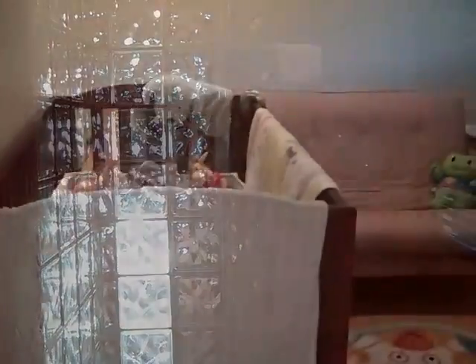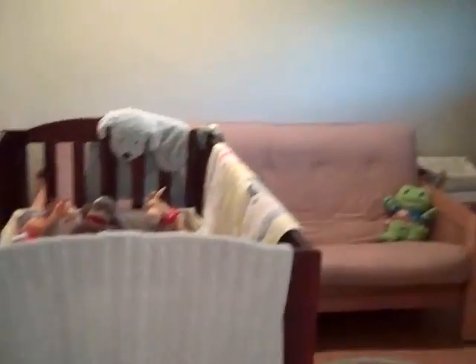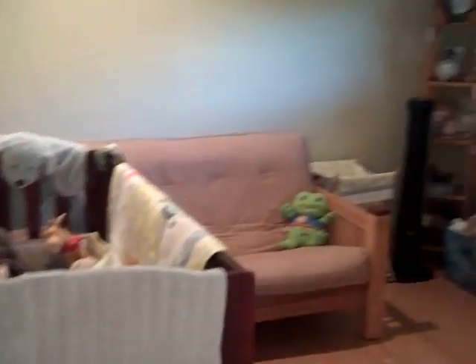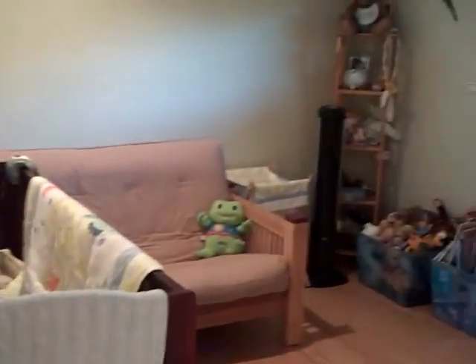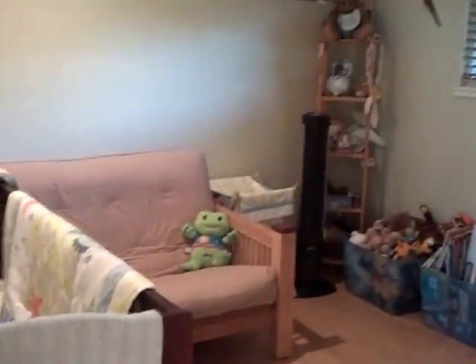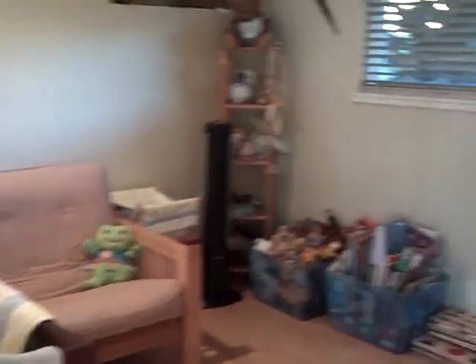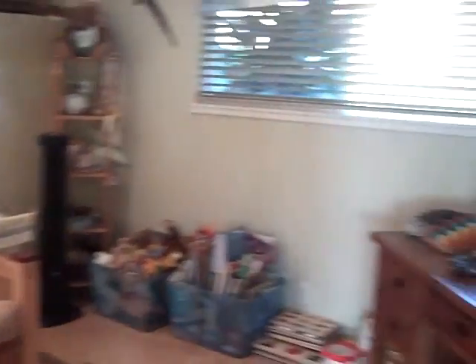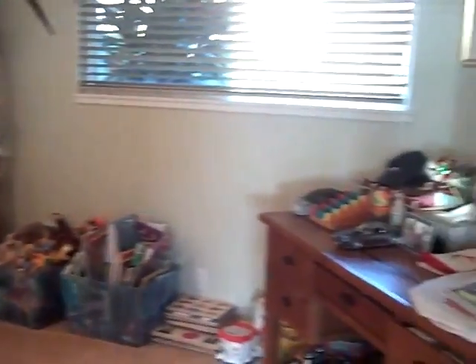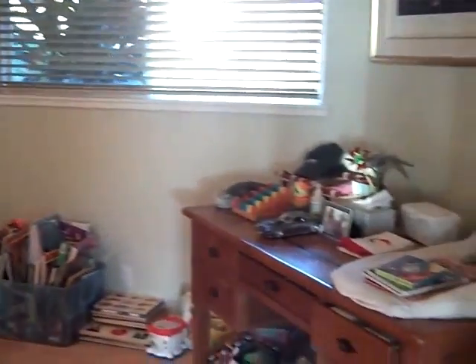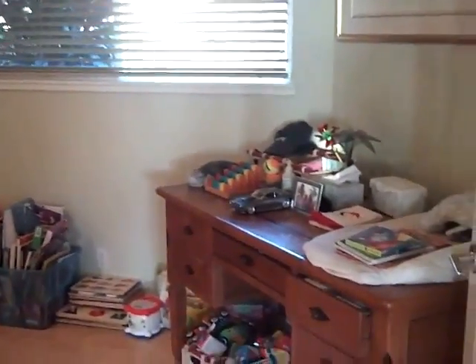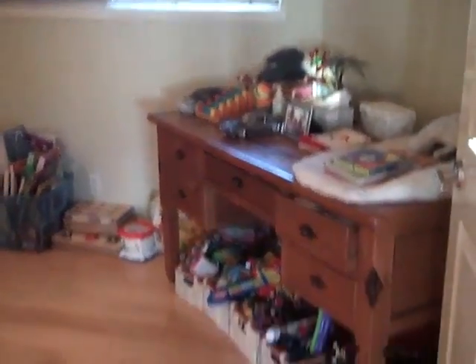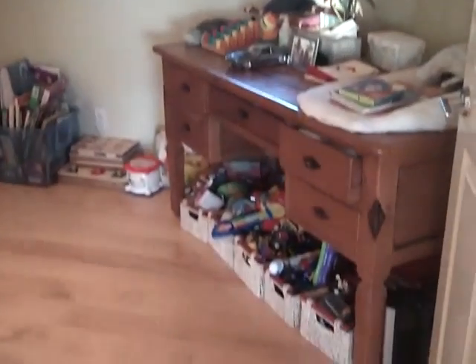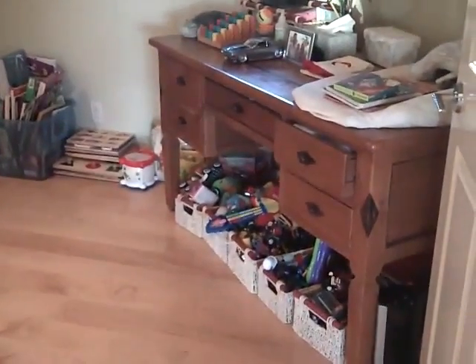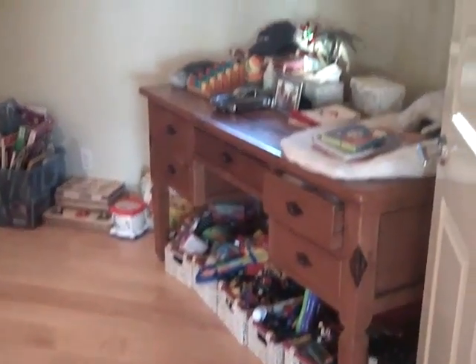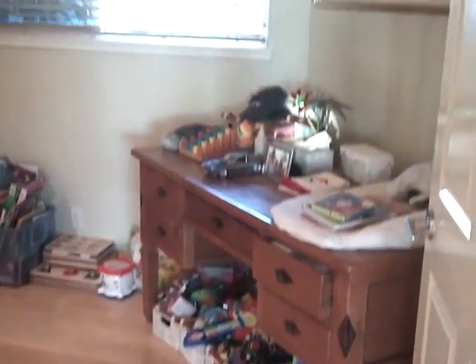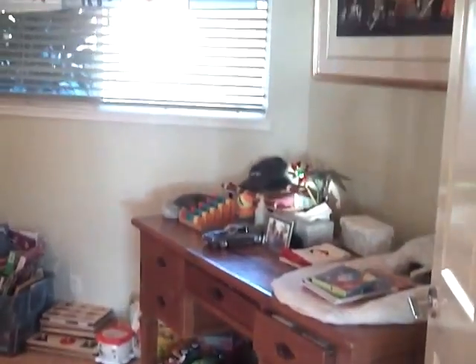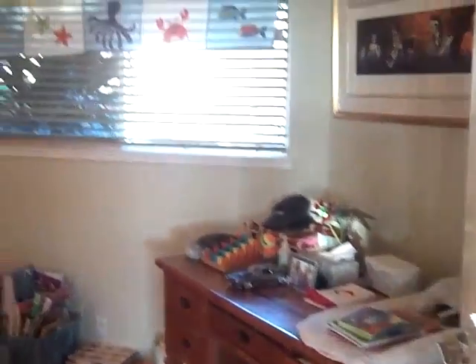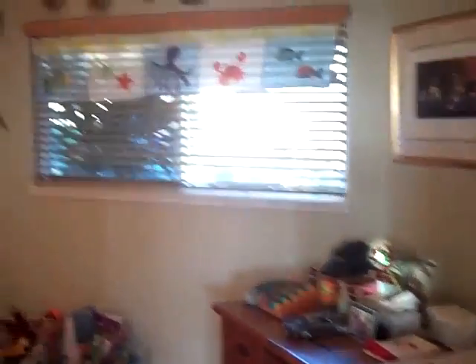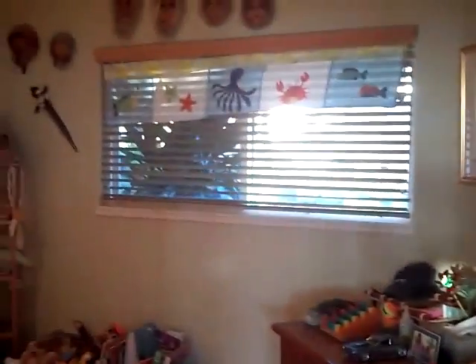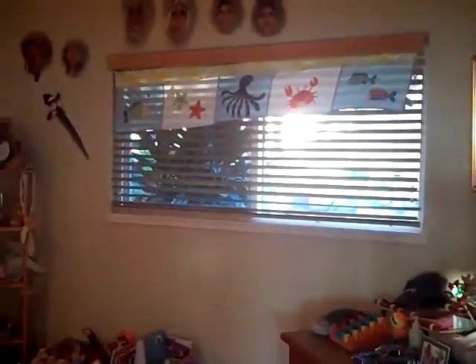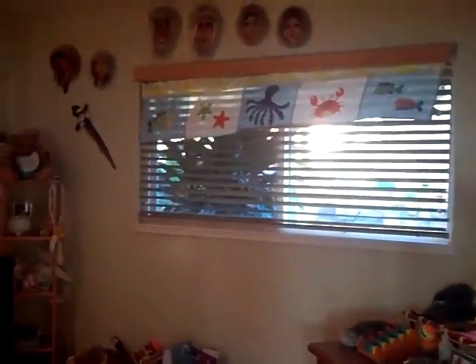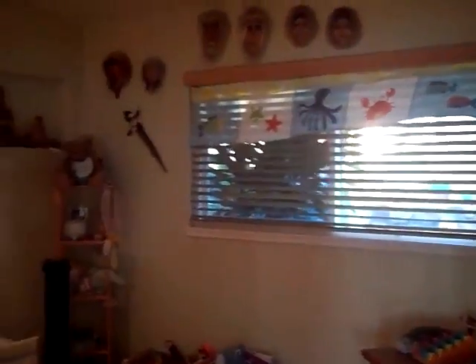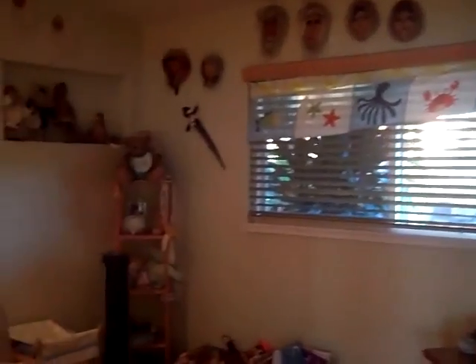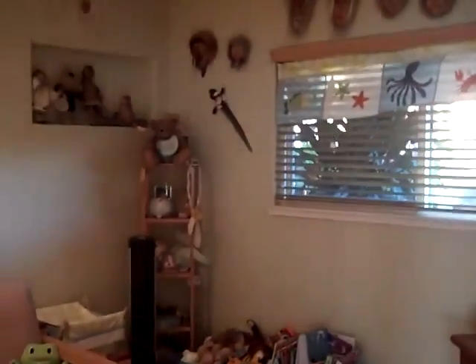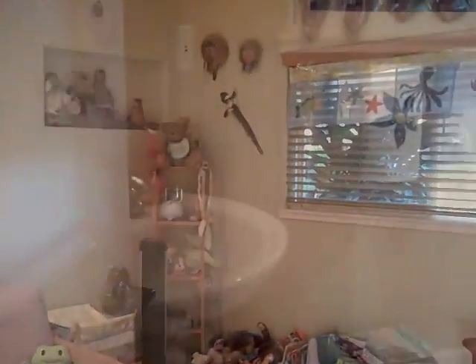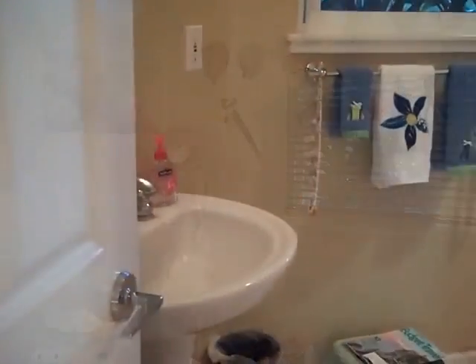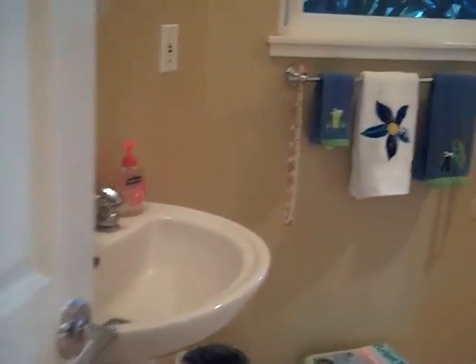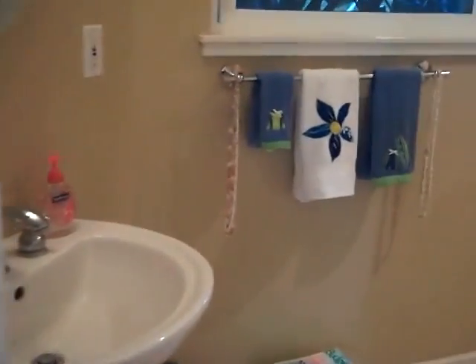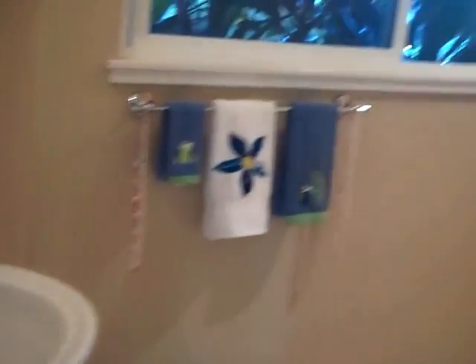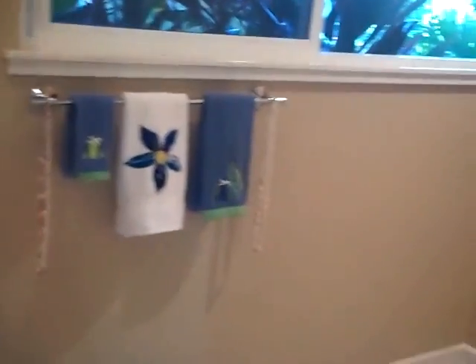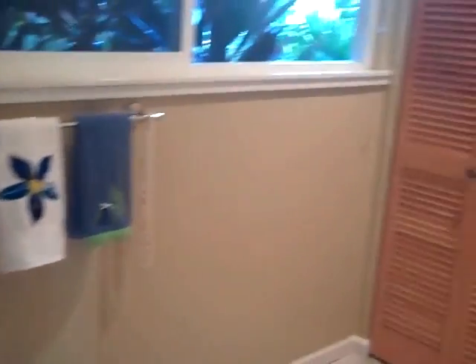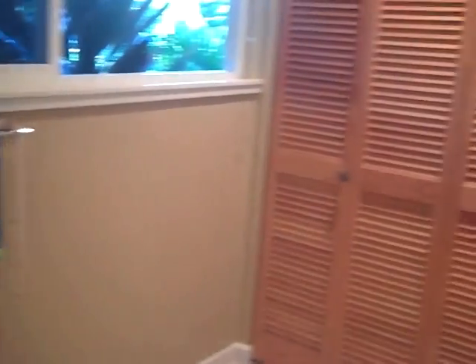The third bedroom is currently being used for a nursery, but this would be a nice office, study, or hobby room. And this is the additional half bath.